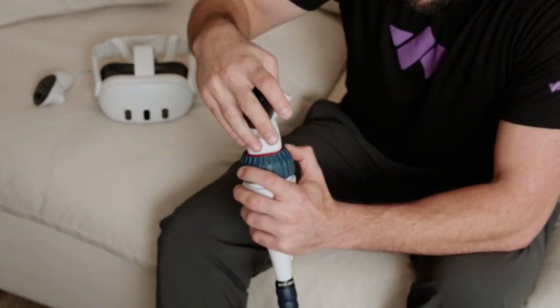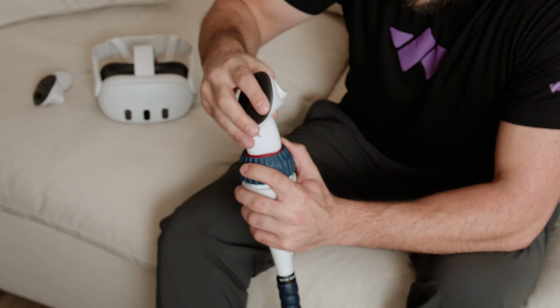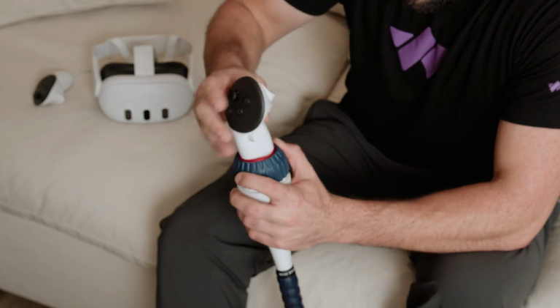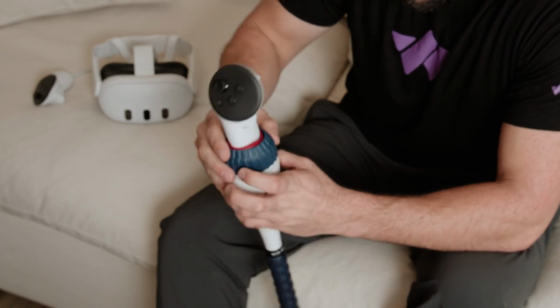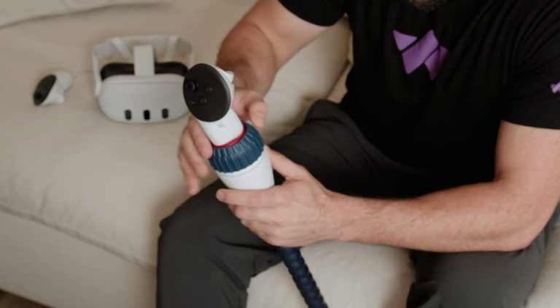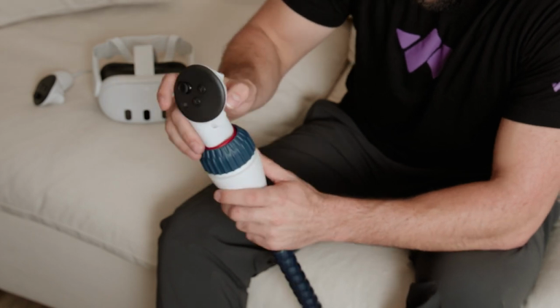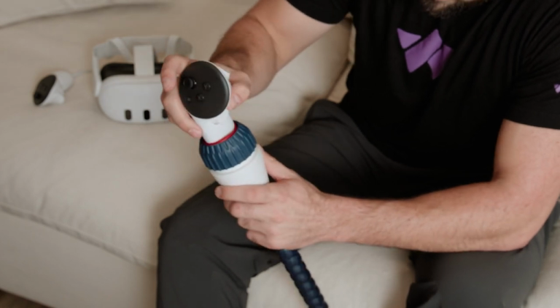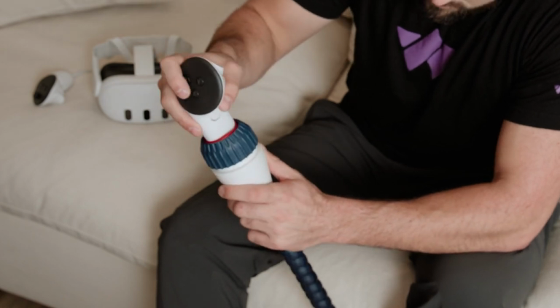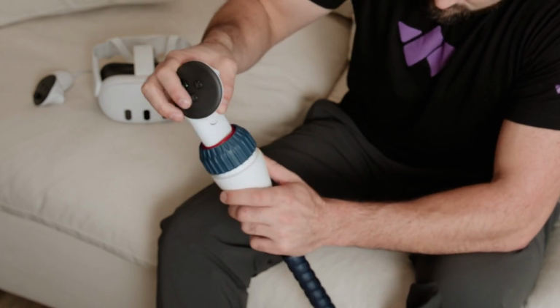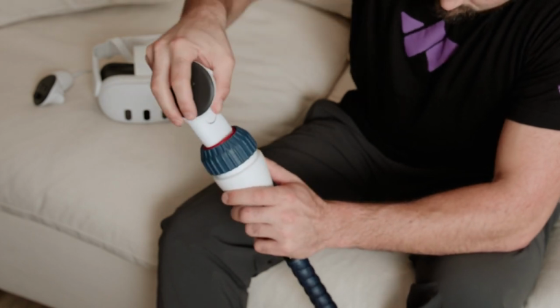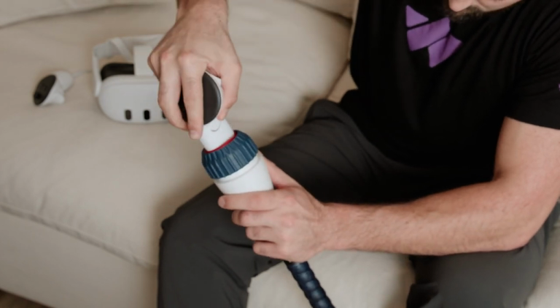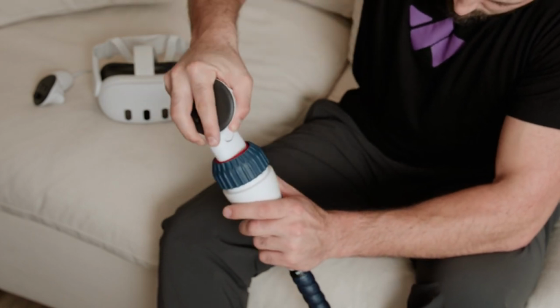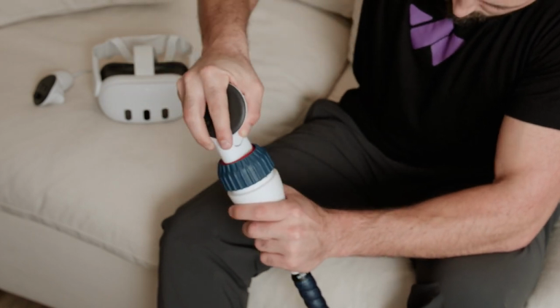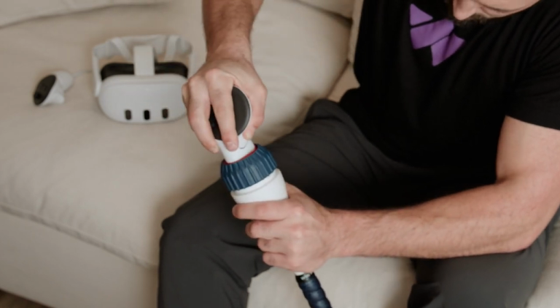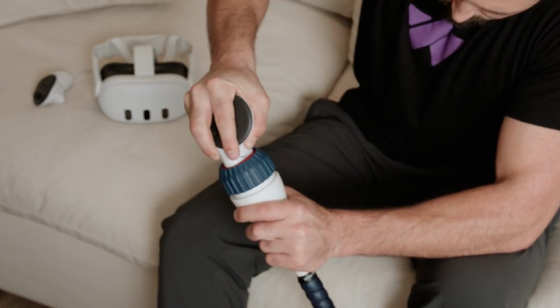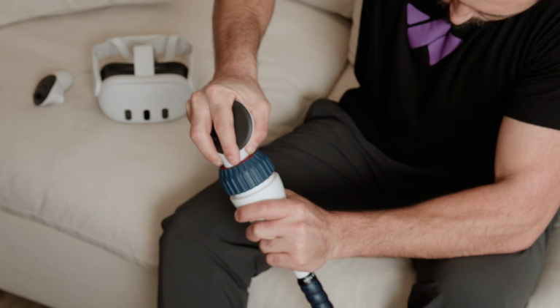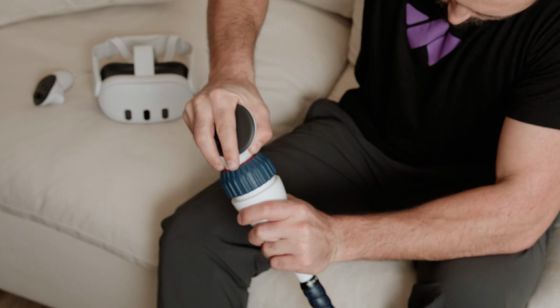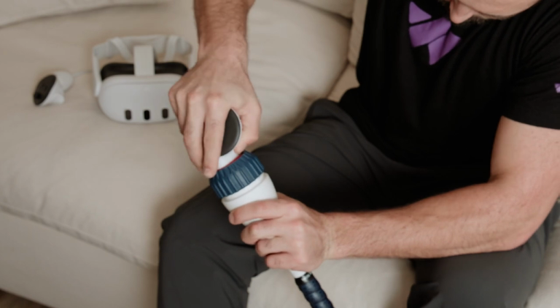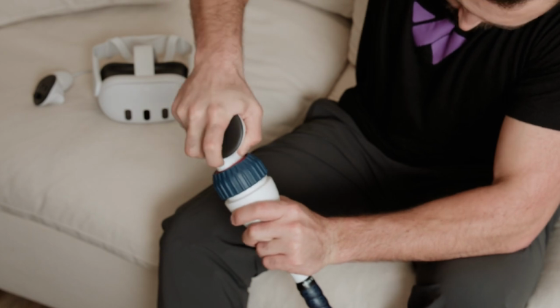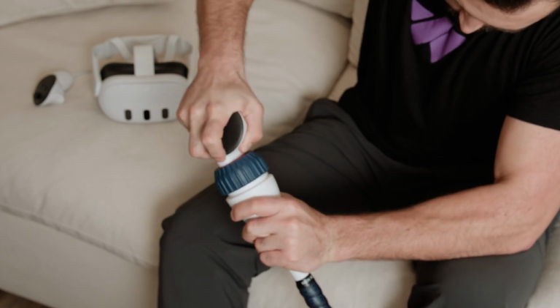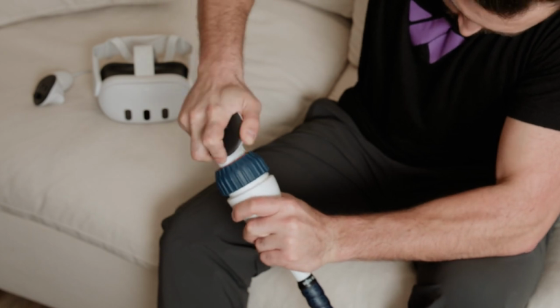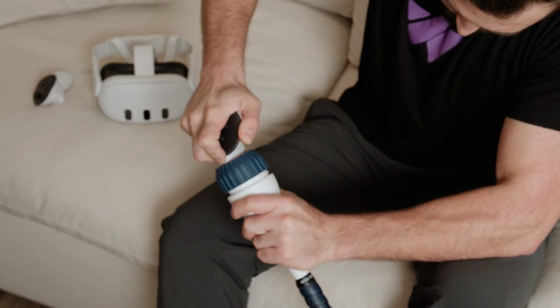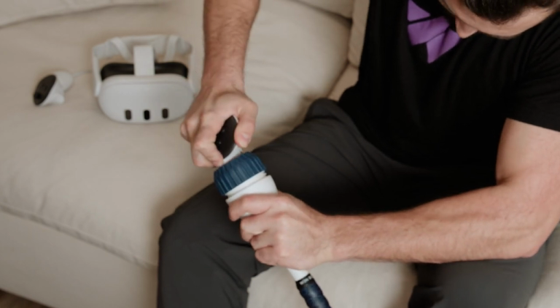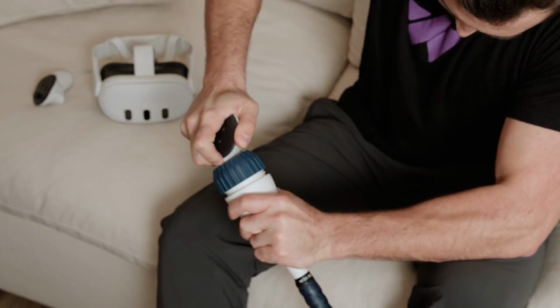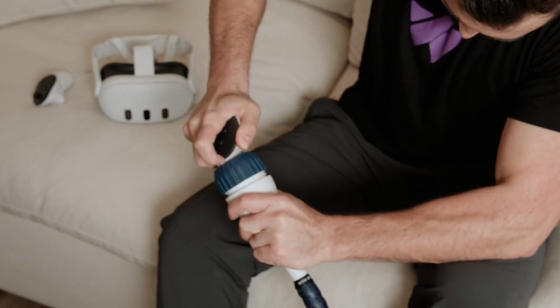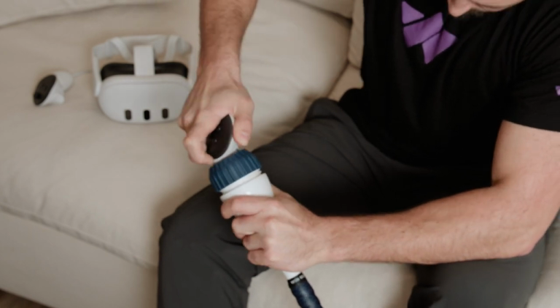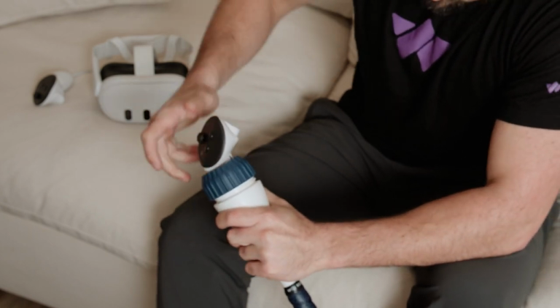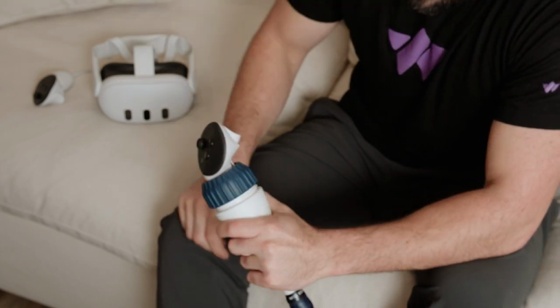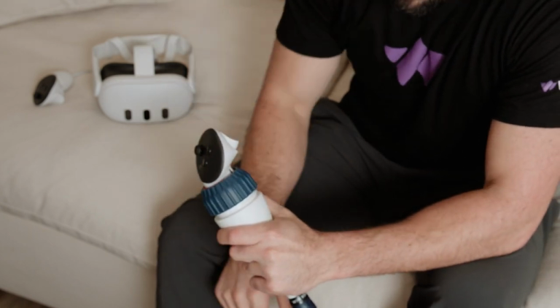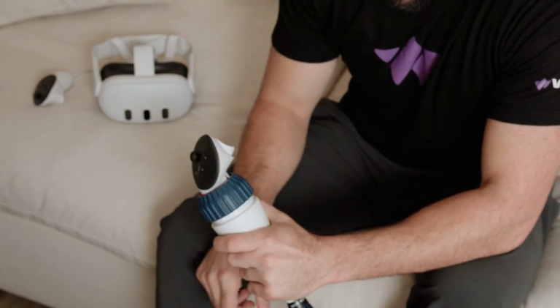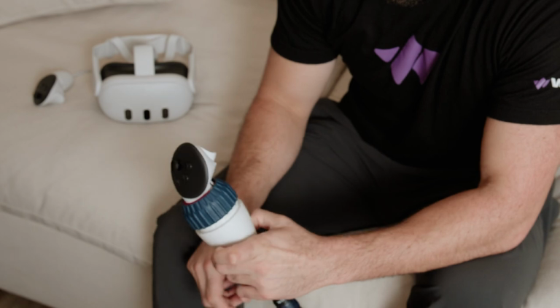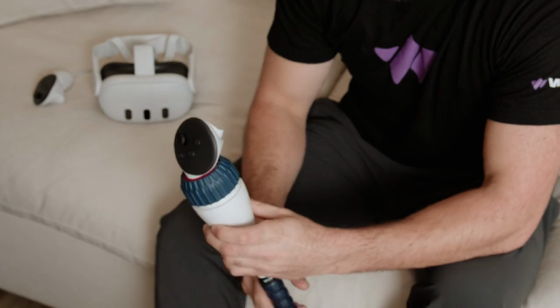Once that's done, push down the side trigger button and insert the controller into the bat. Don't be shy — push hard on the controller until it's all the way down in the bat and can't move anymore. Kids, ask an adult to help if this is too difficult.